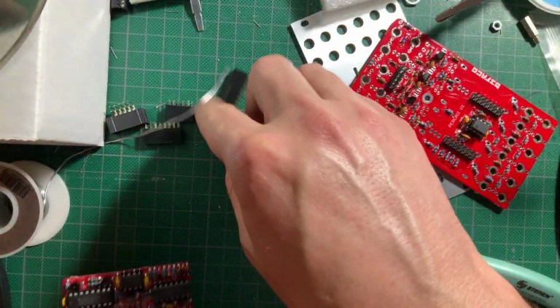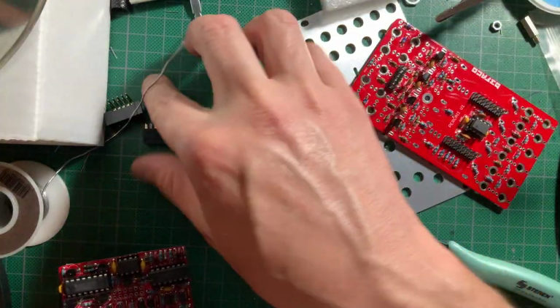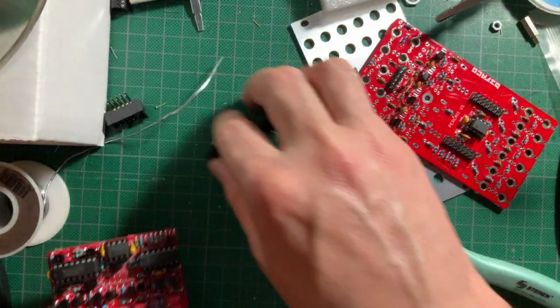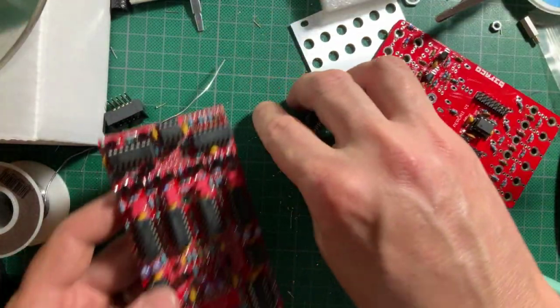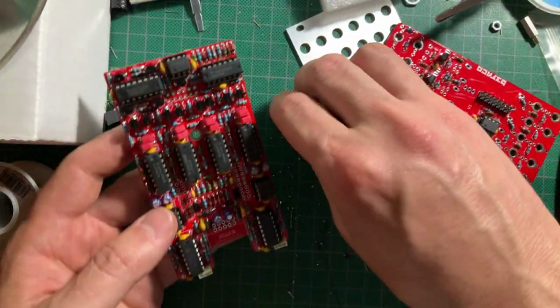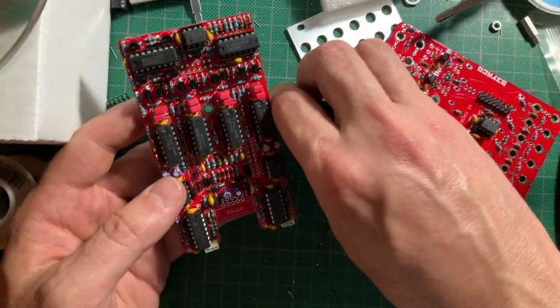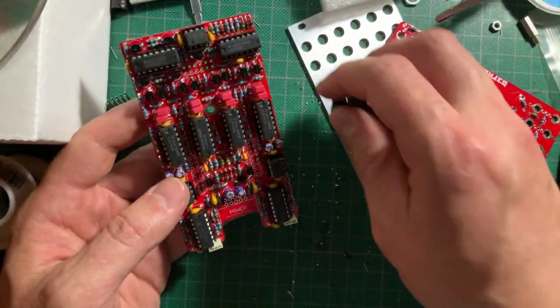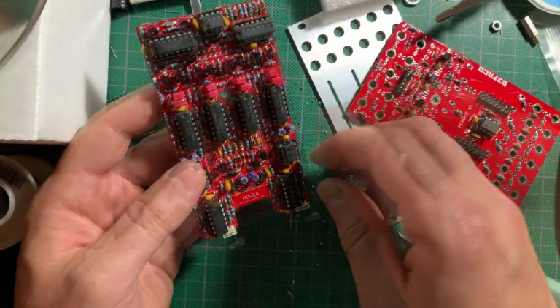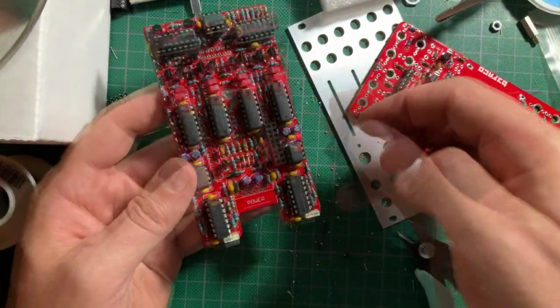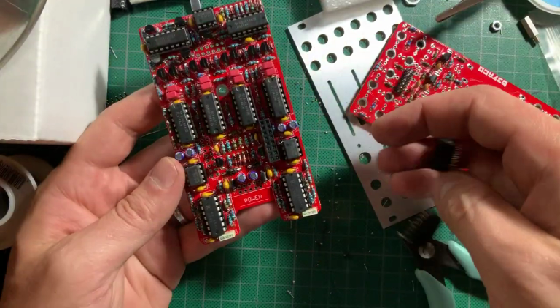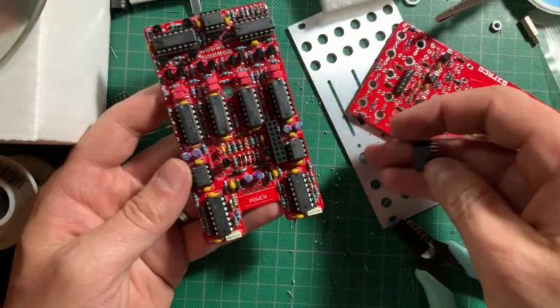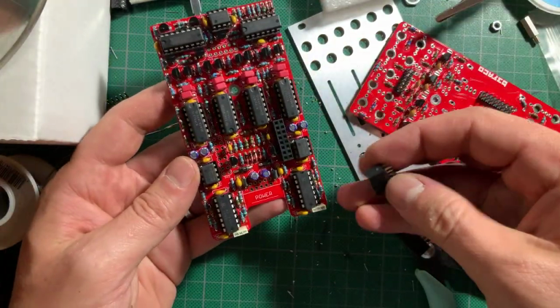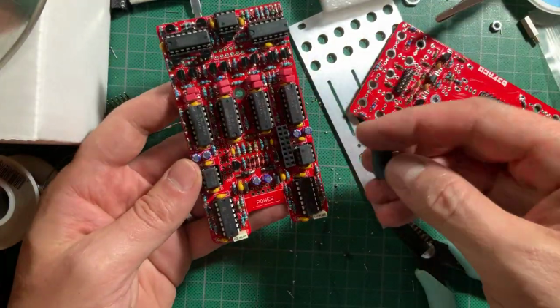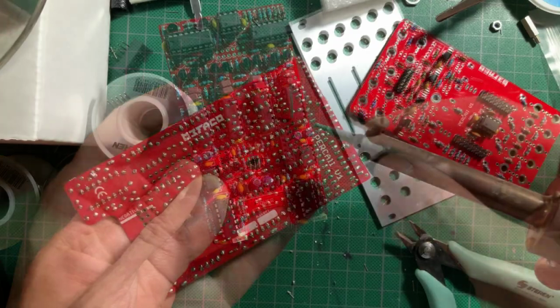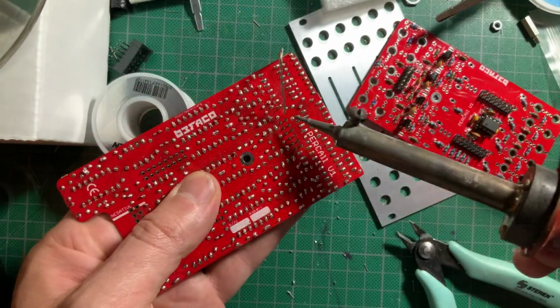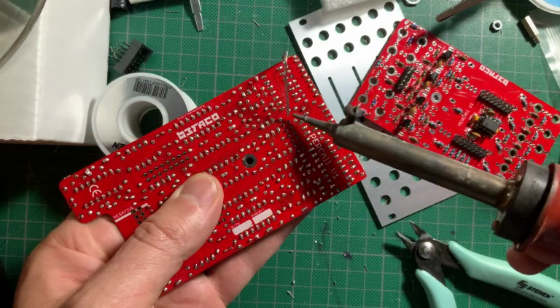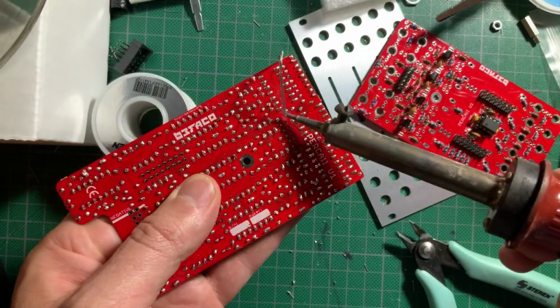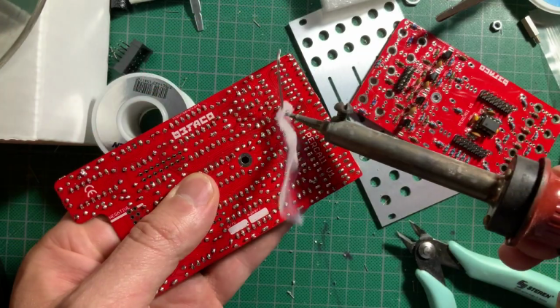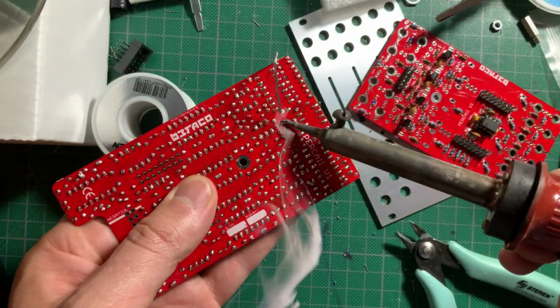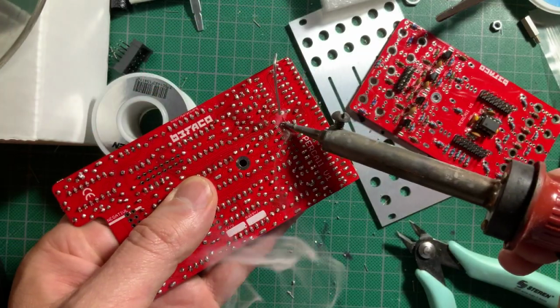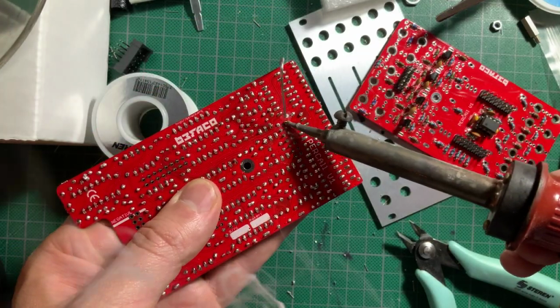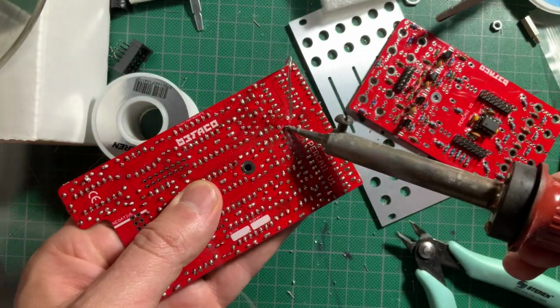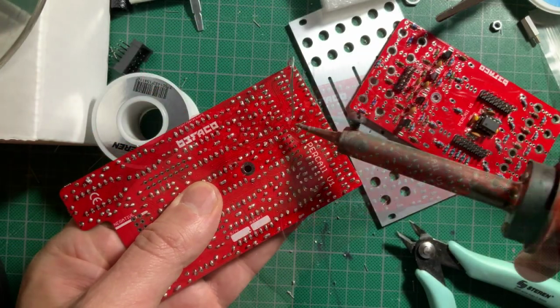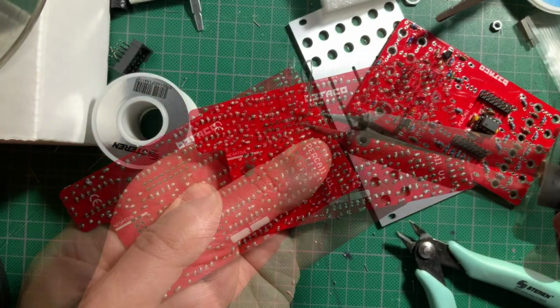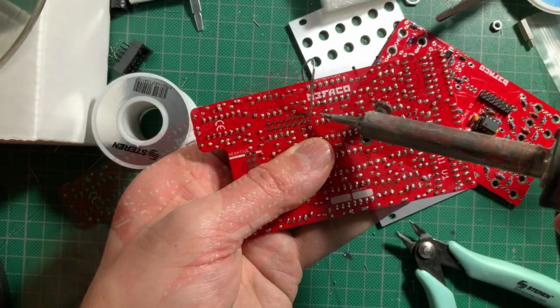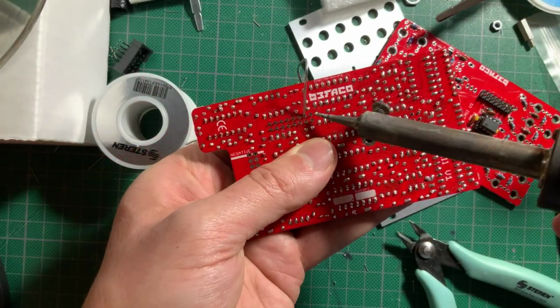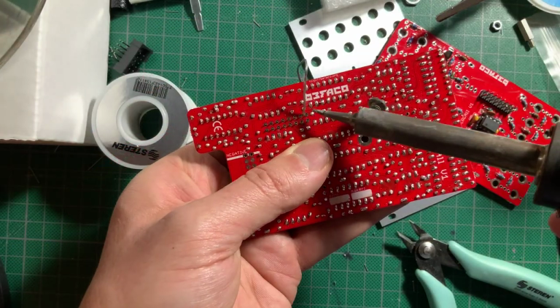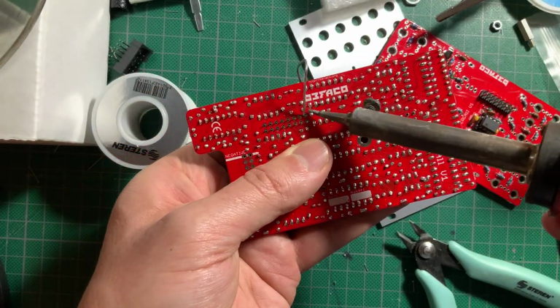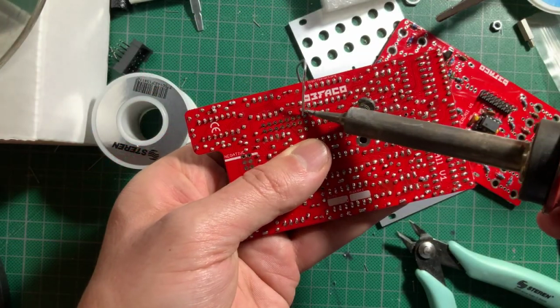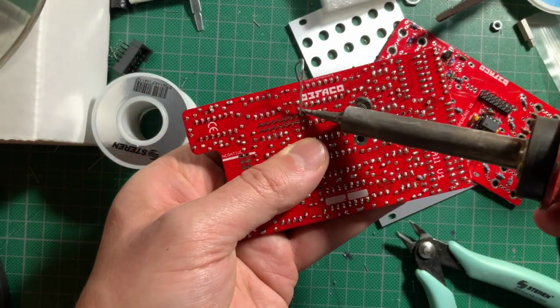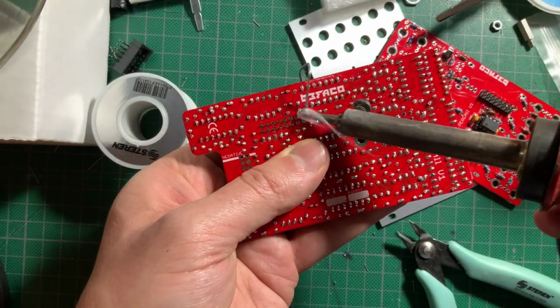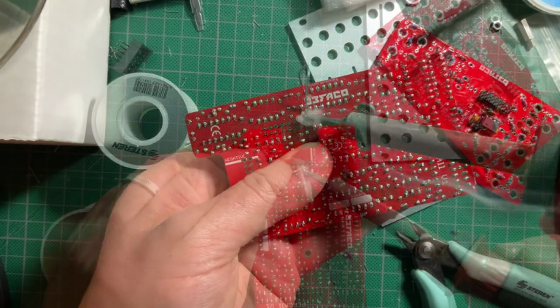Here go the female headers on the main board. These you can hold and solder with no fear of burning fingers. Solder them on and the power header as well.